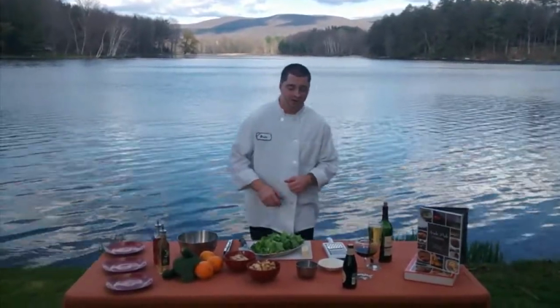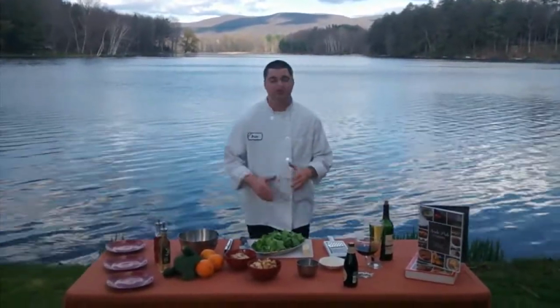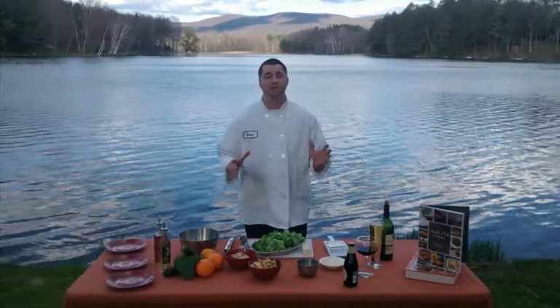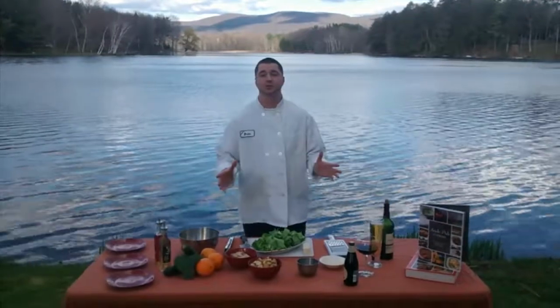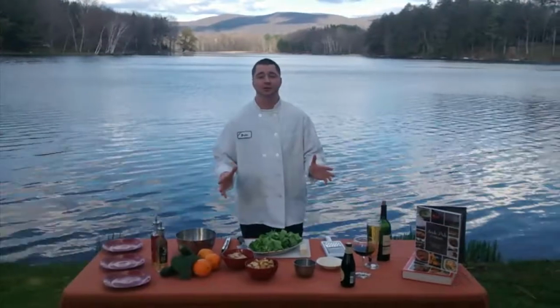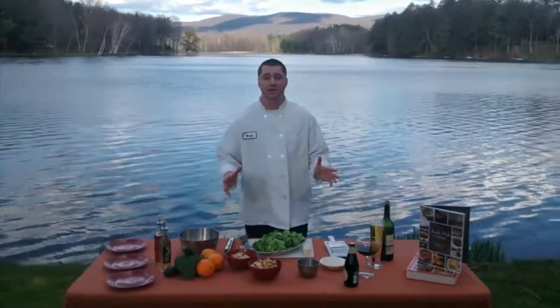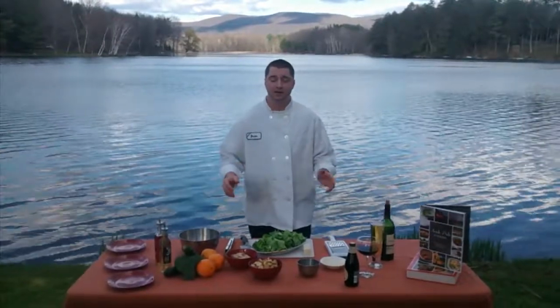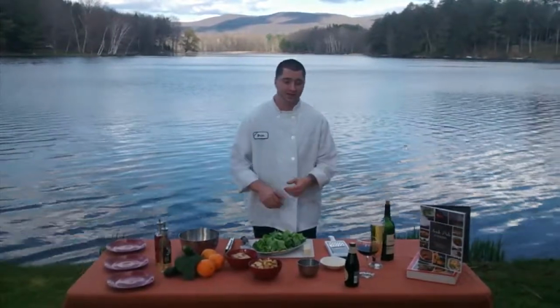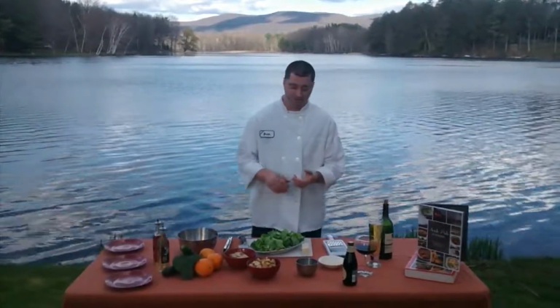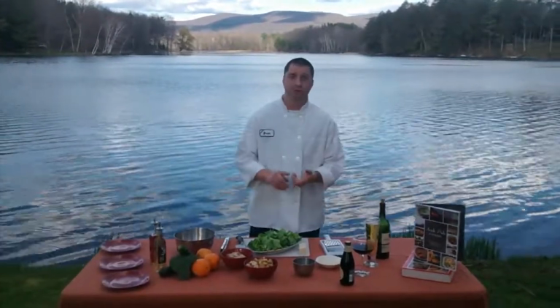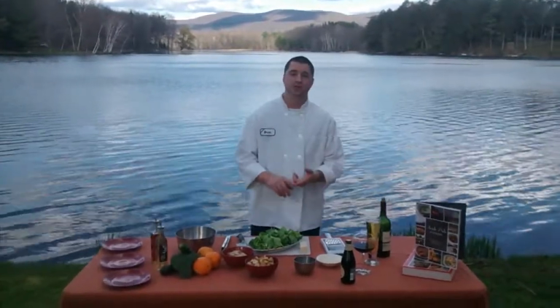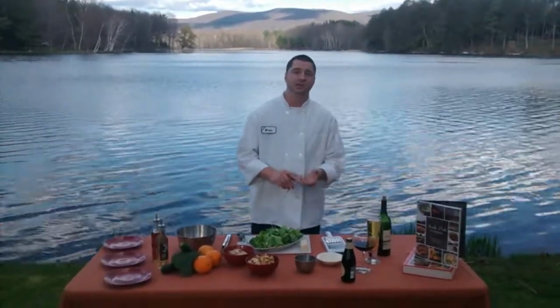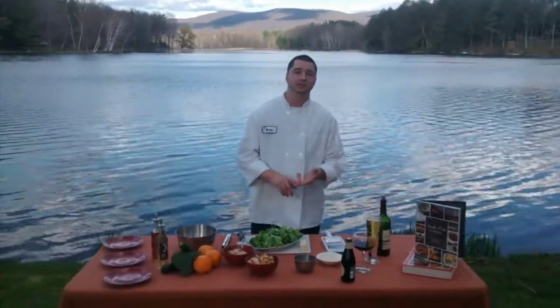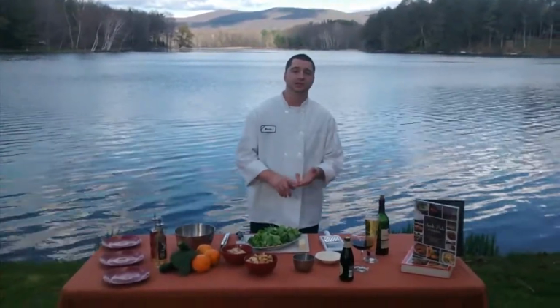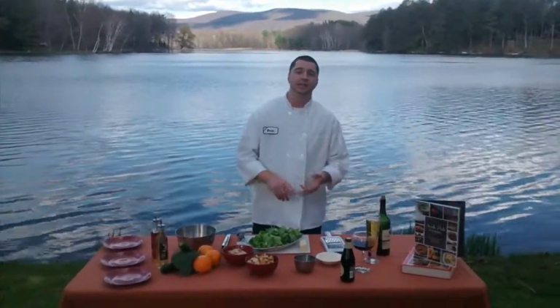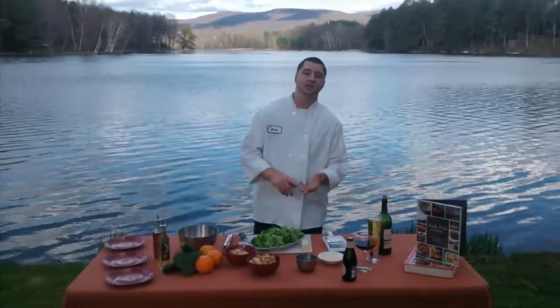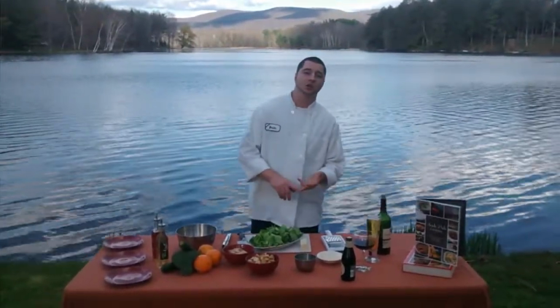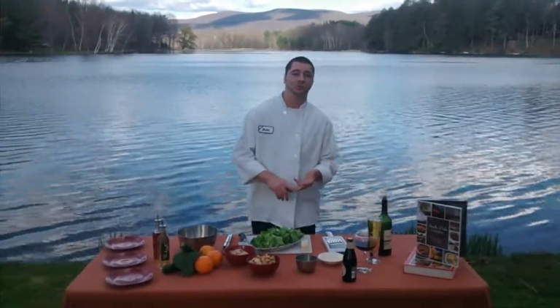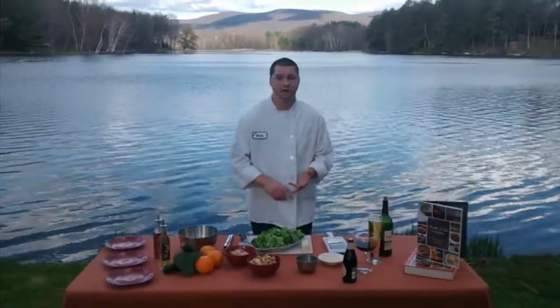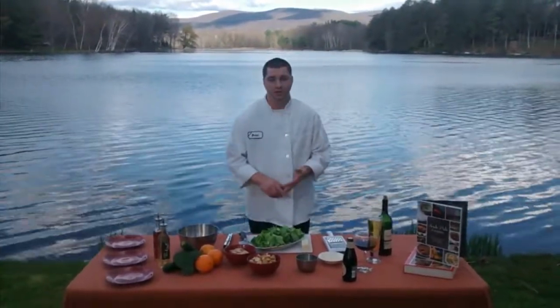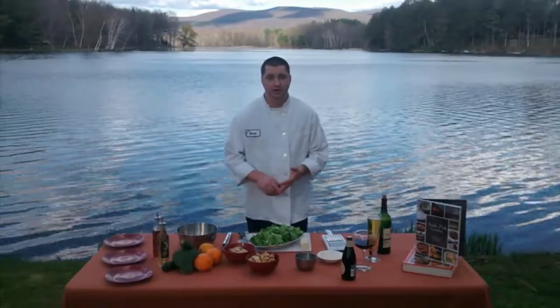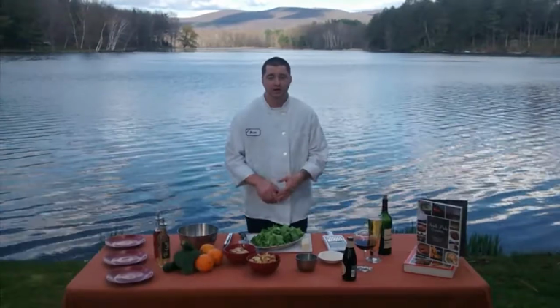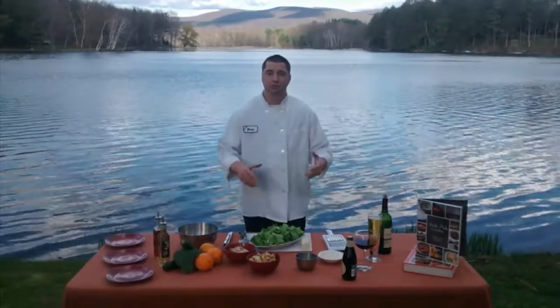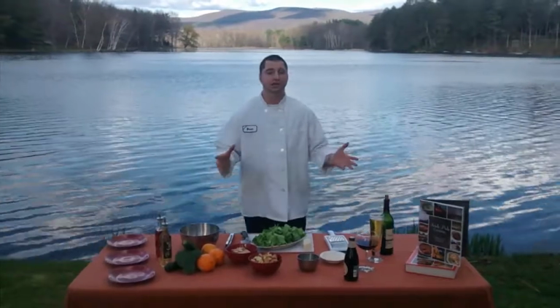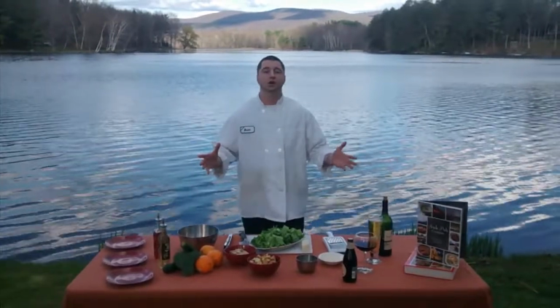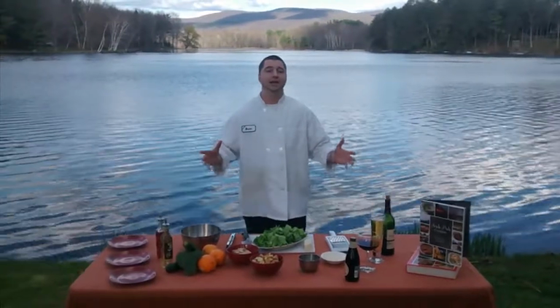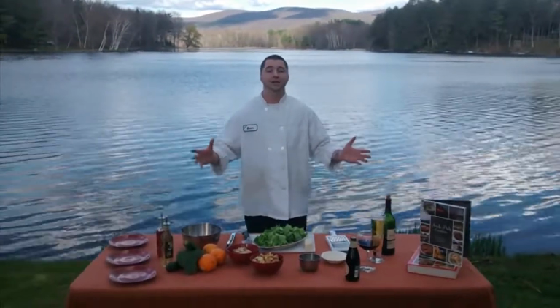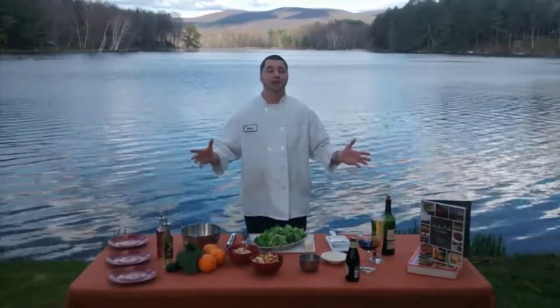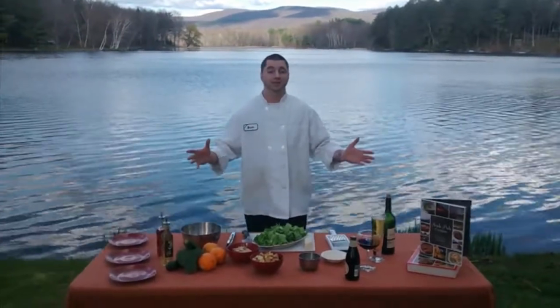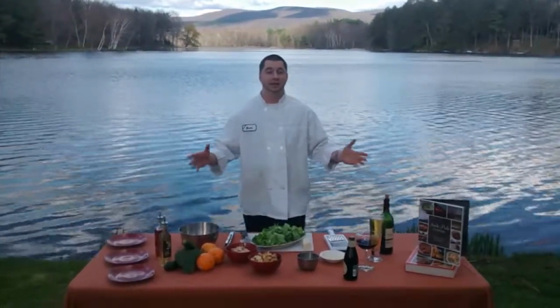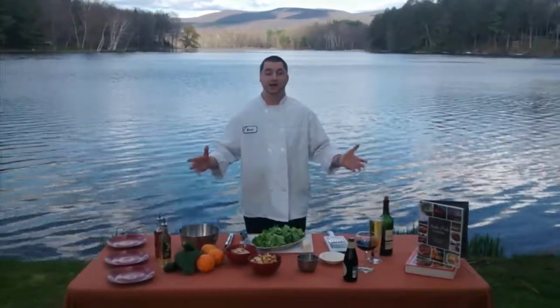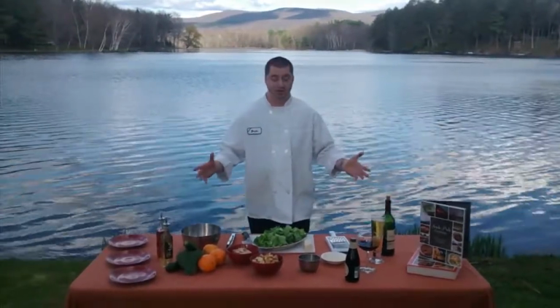It's a very simple salad to make. It is good for lunch, dinner, and even a starter before an entree. So it really can go at any time during the day for any meal.